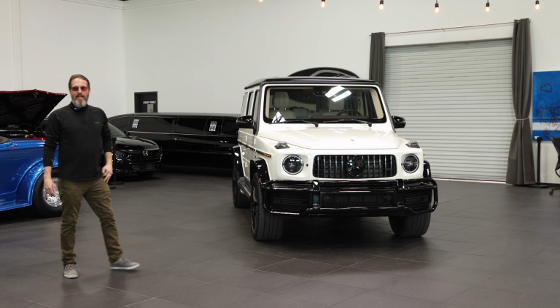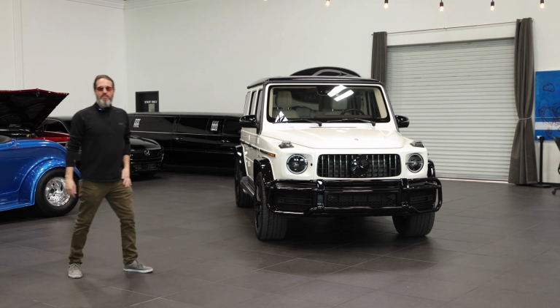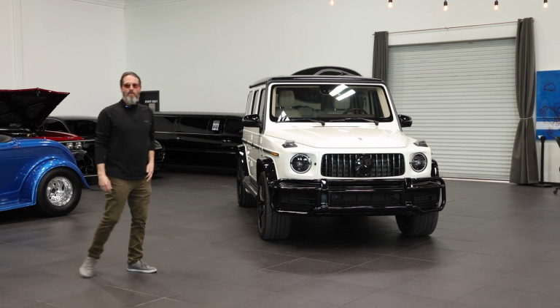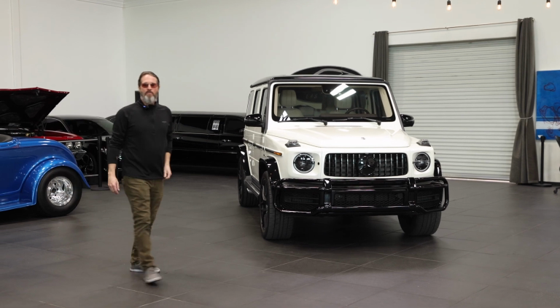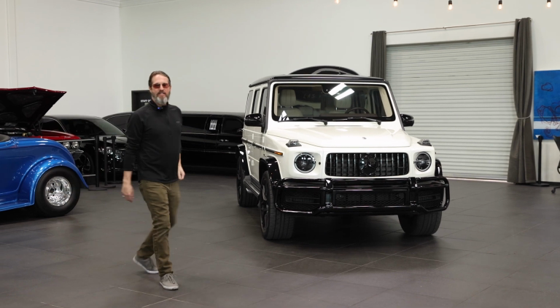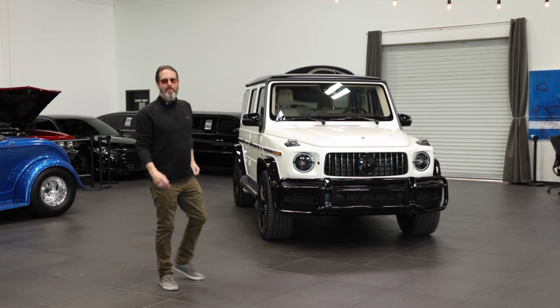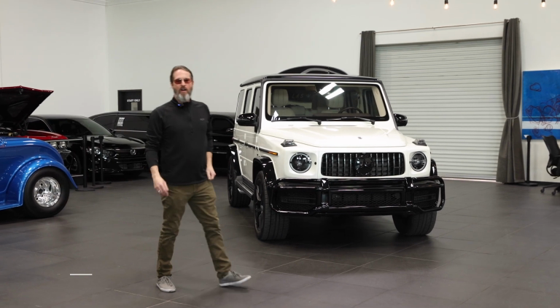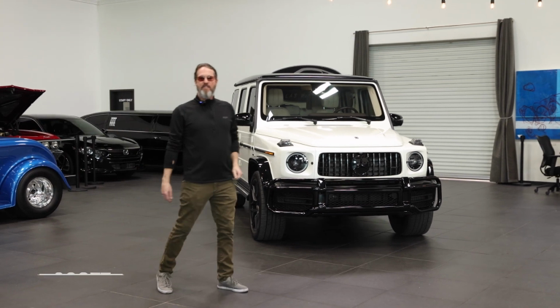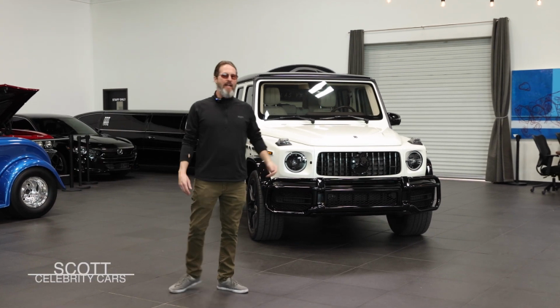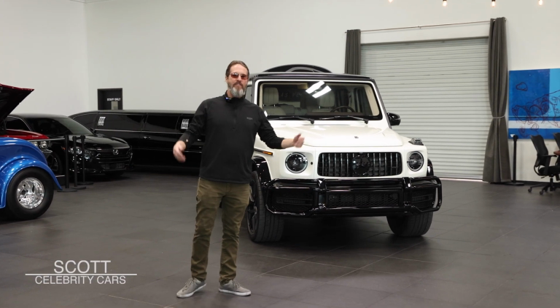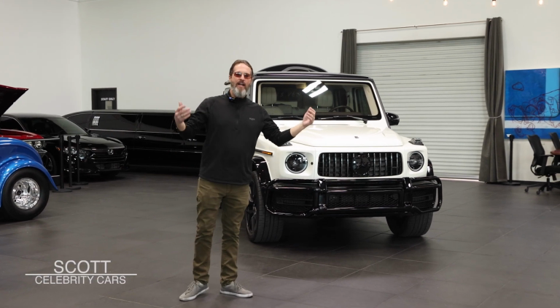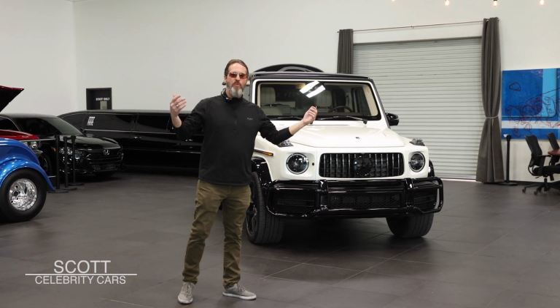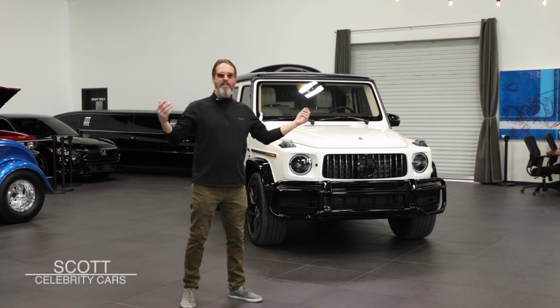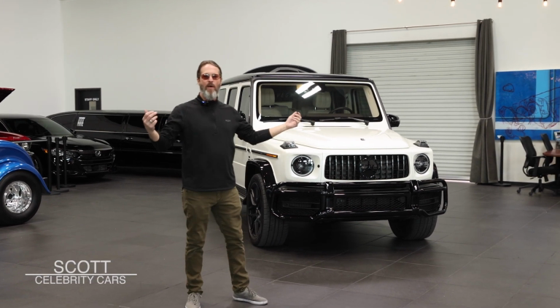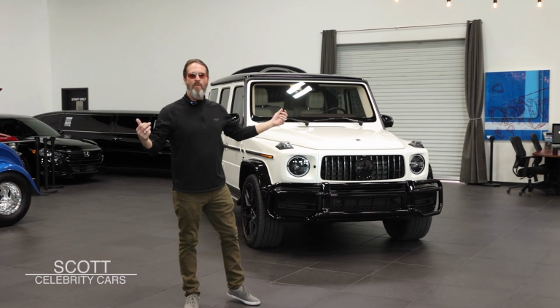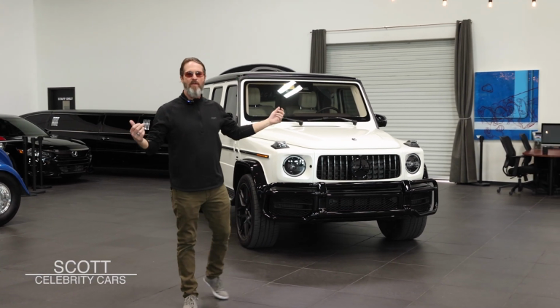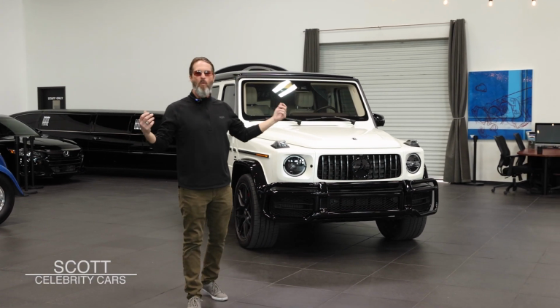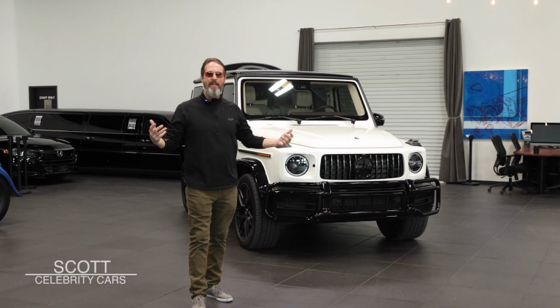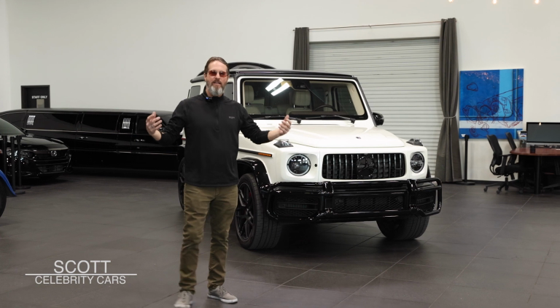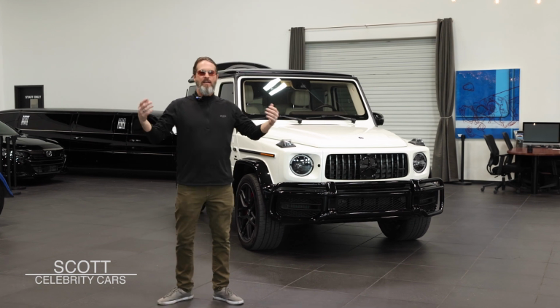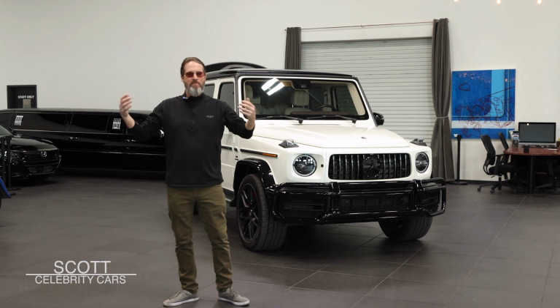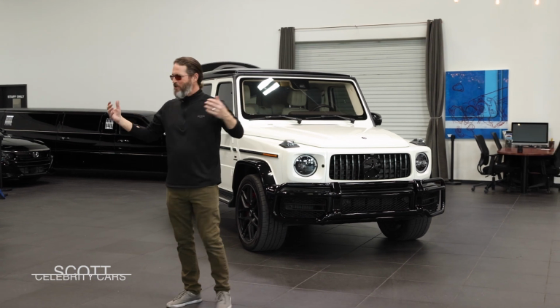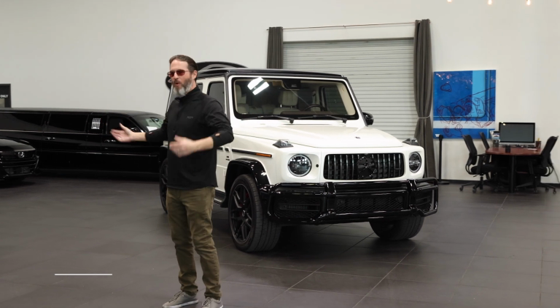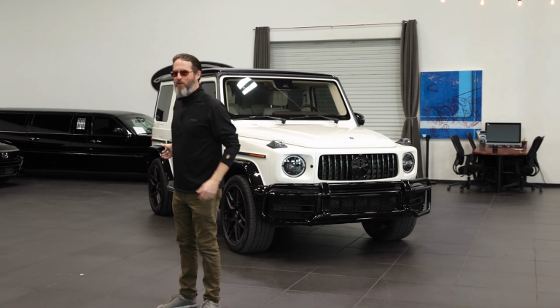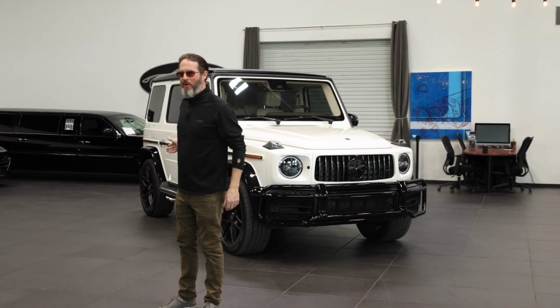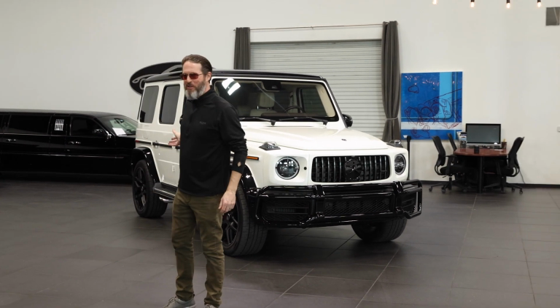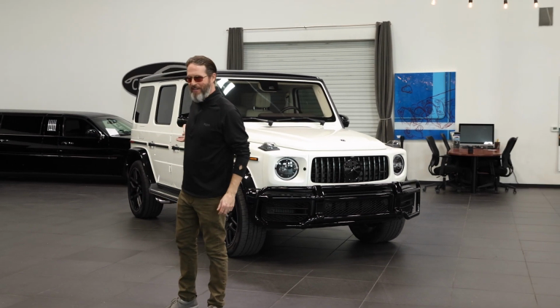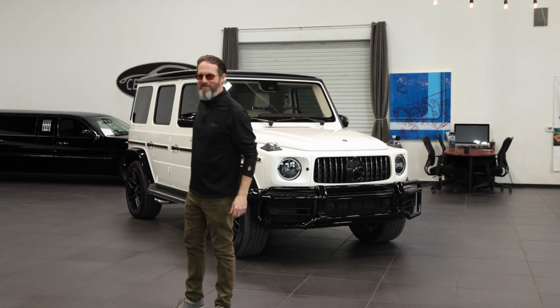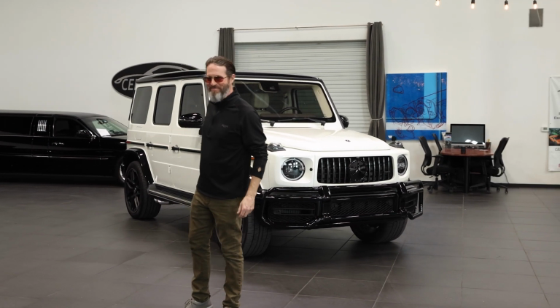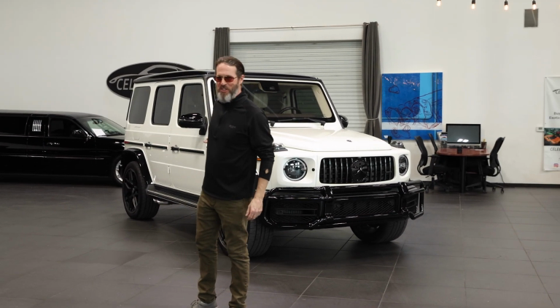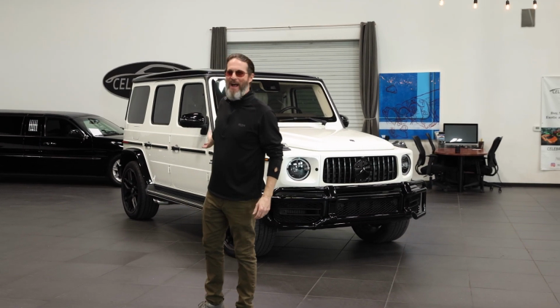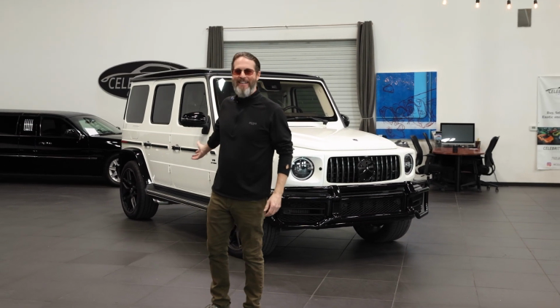Ladies and gentlemen, welcome back to Celebrity Cars. Today we've got a 2021 white Stormtrooper-ish colored G-Wagon.